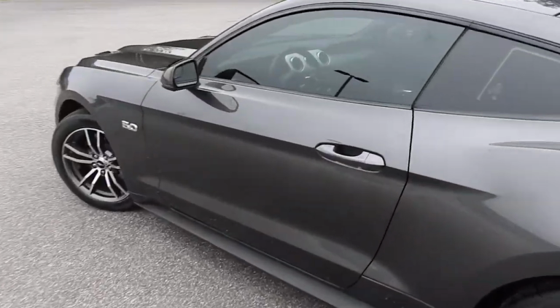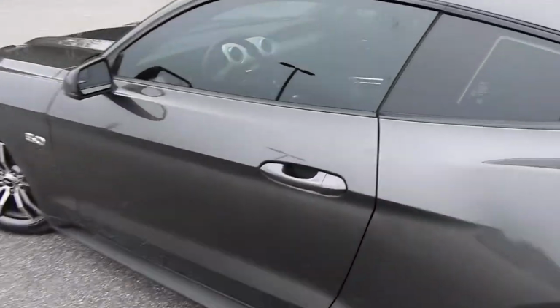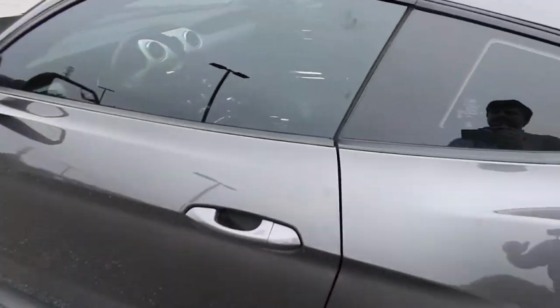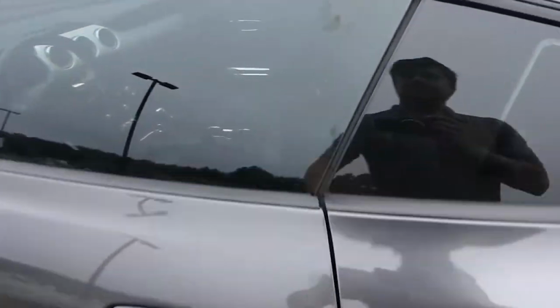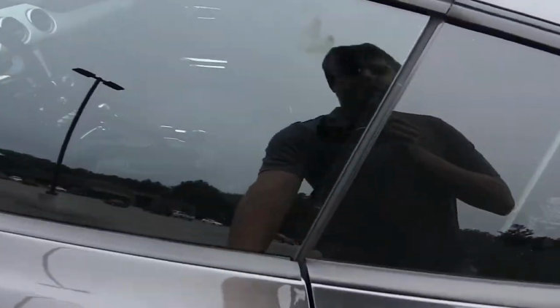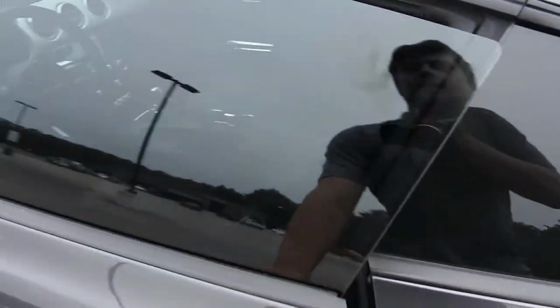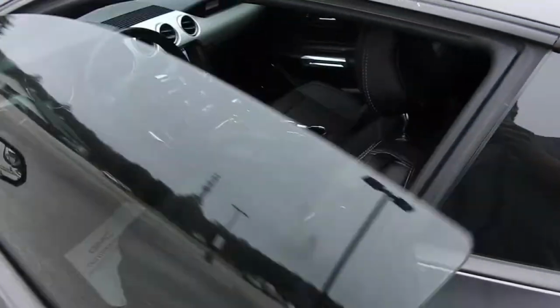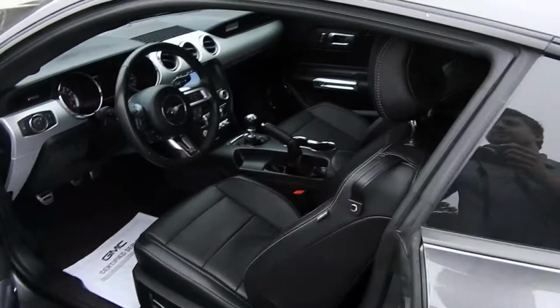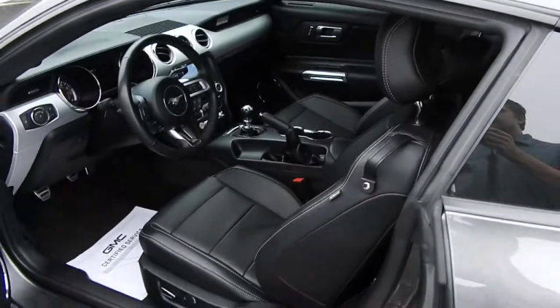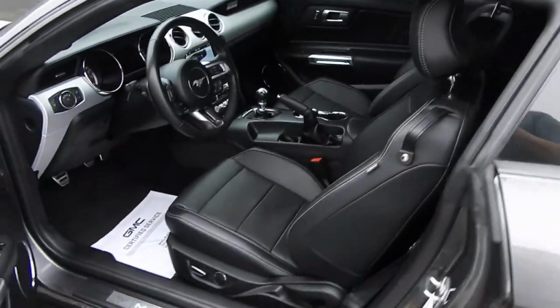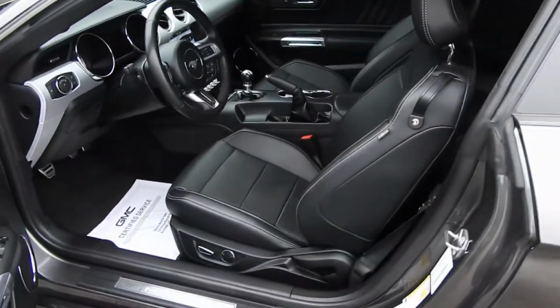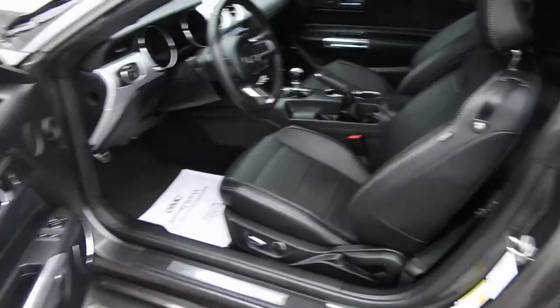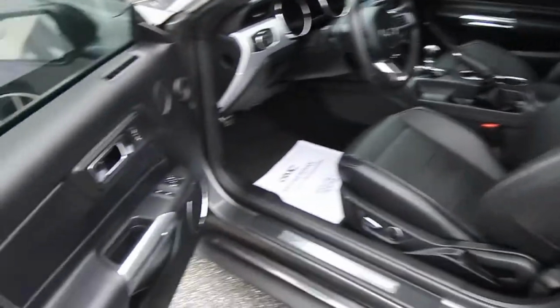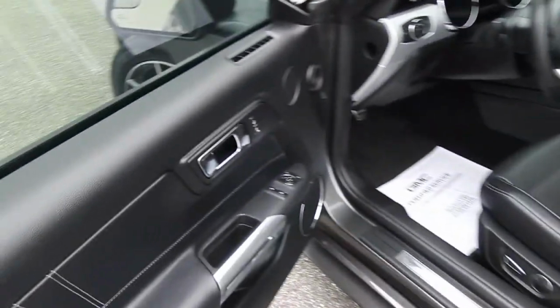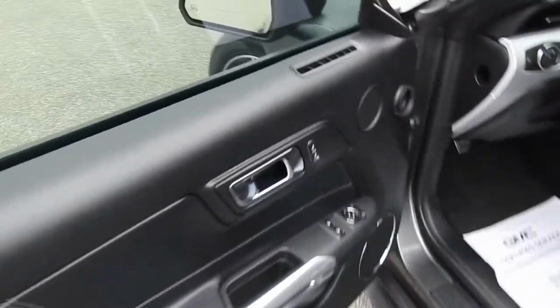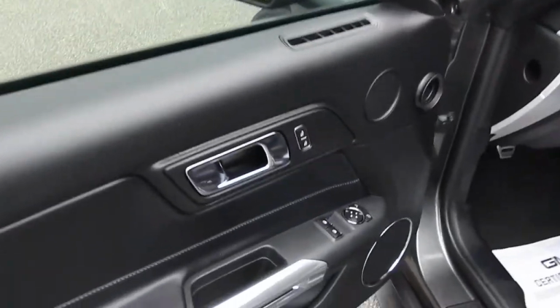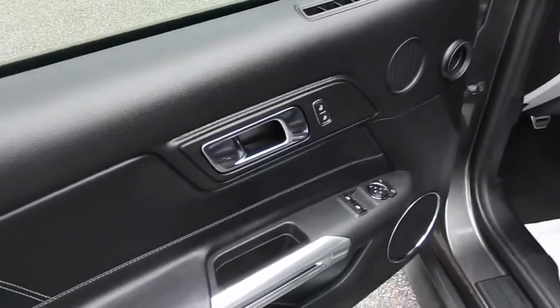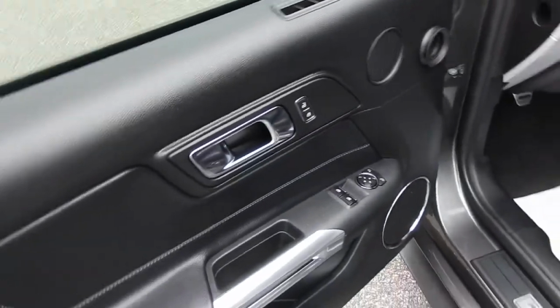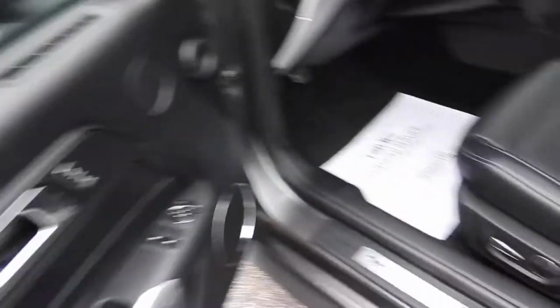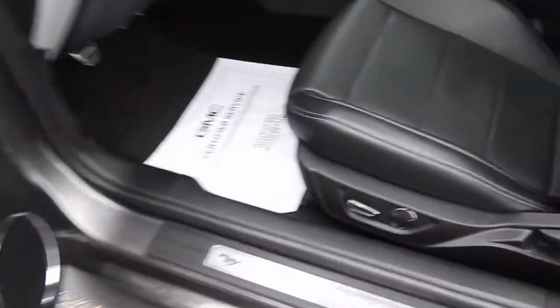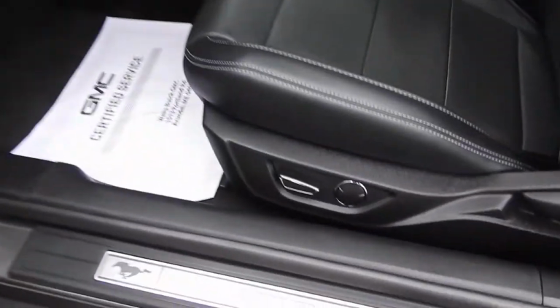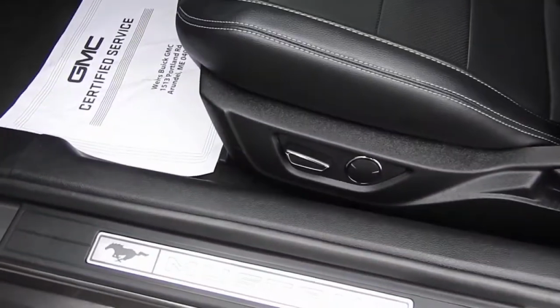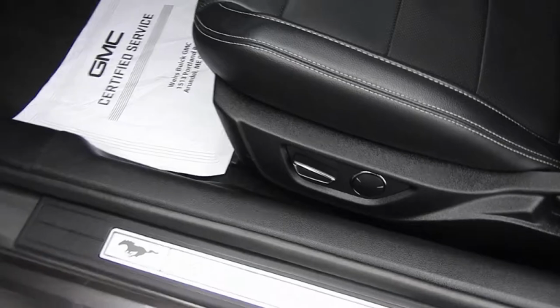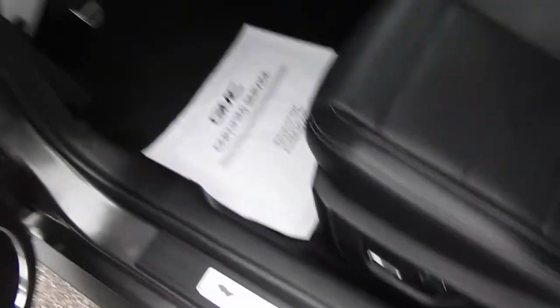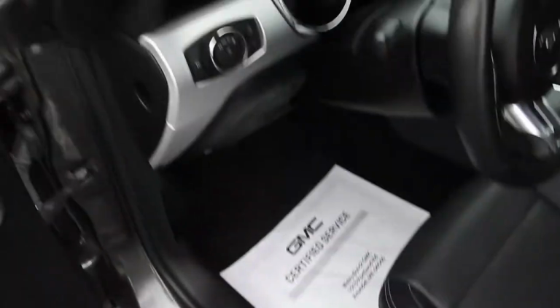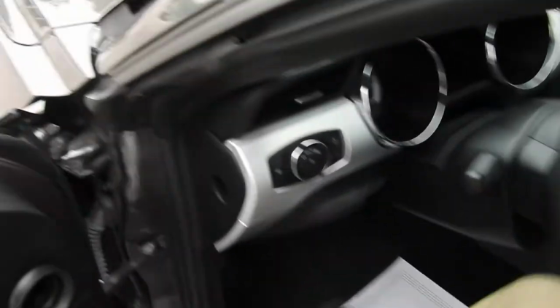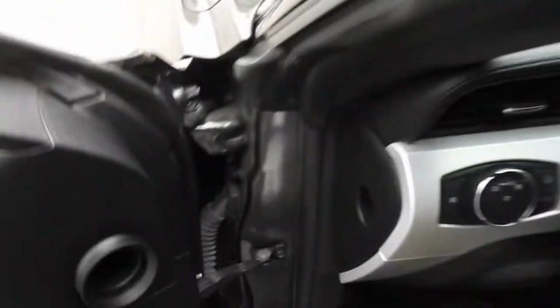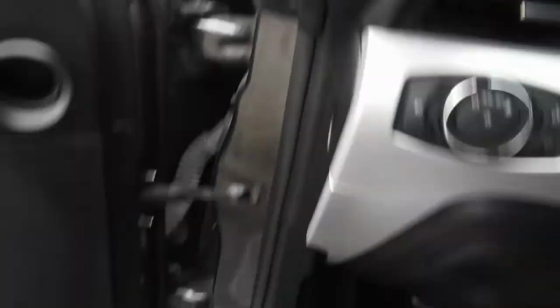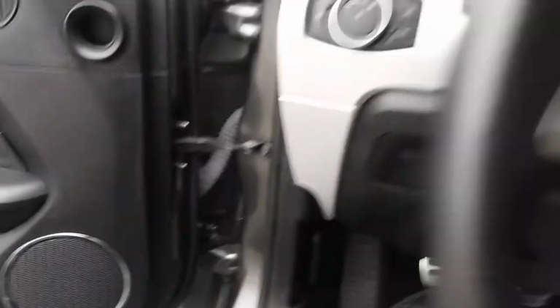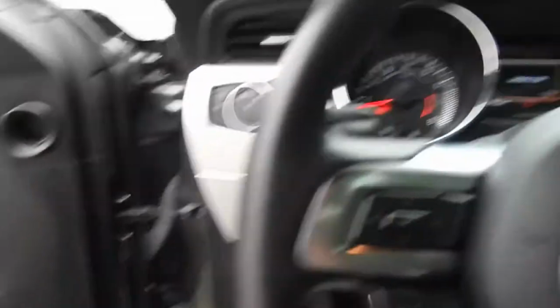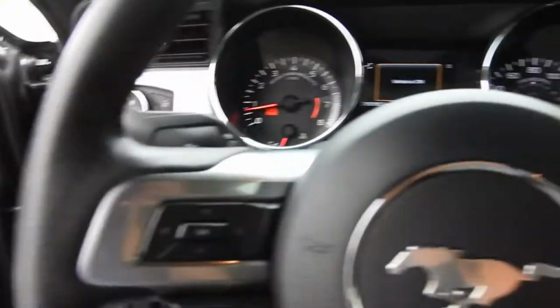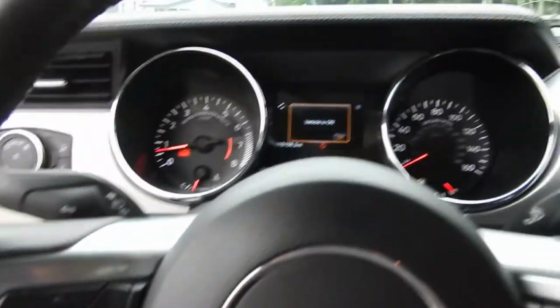Take a look at the interior here. You do have your black leather interior driver door panel. You've got your power windows, mirrors, and locks. Power driver seat control is right down below there.